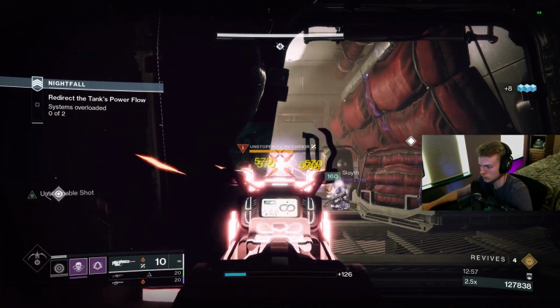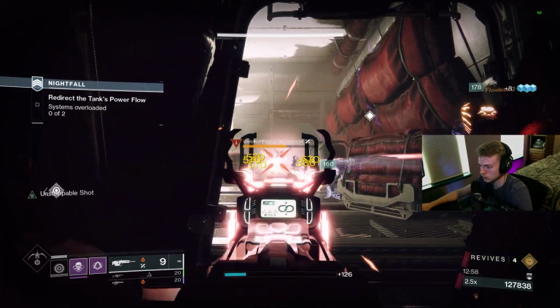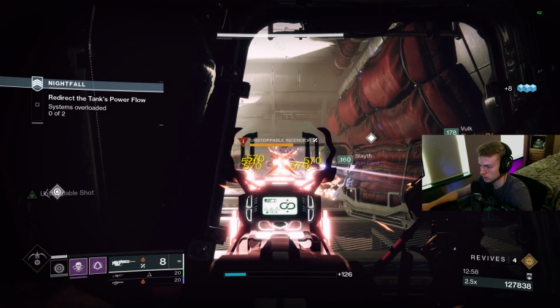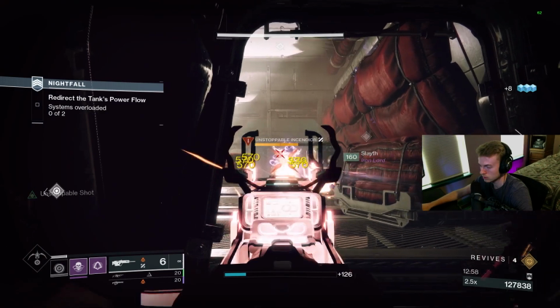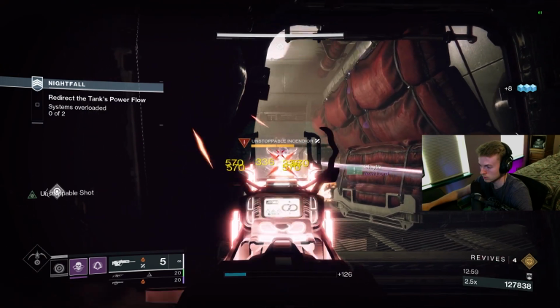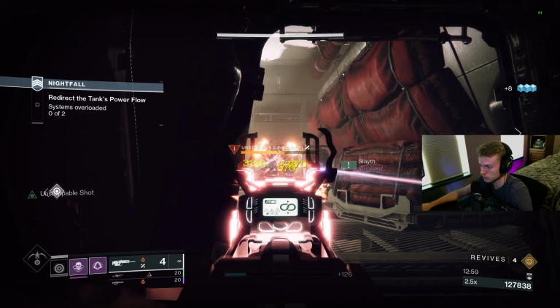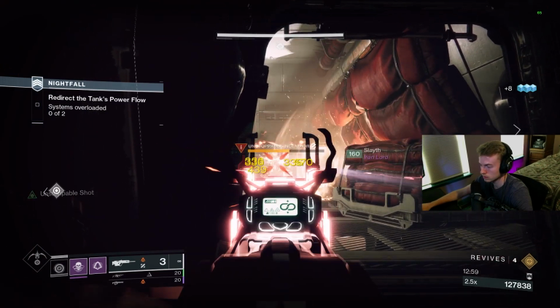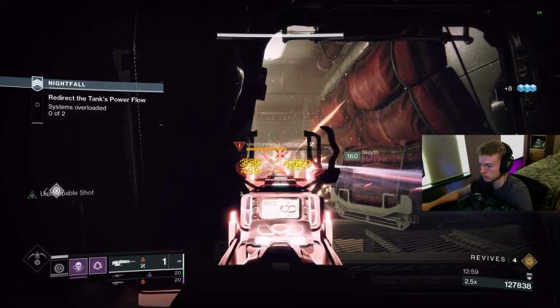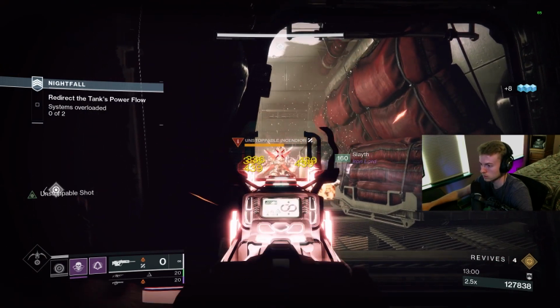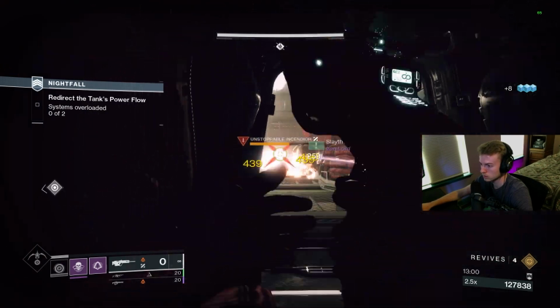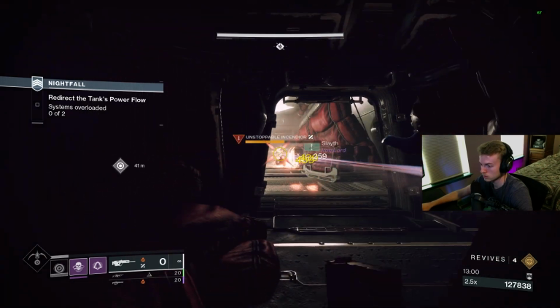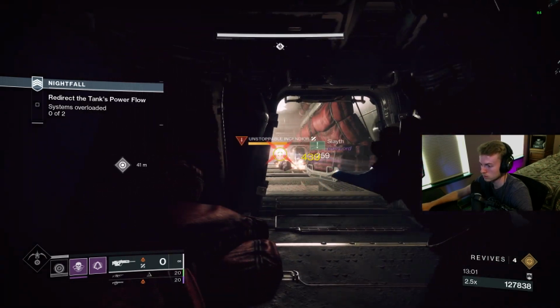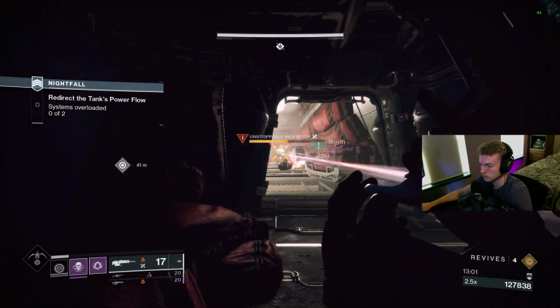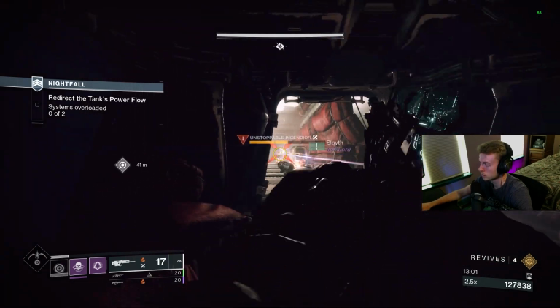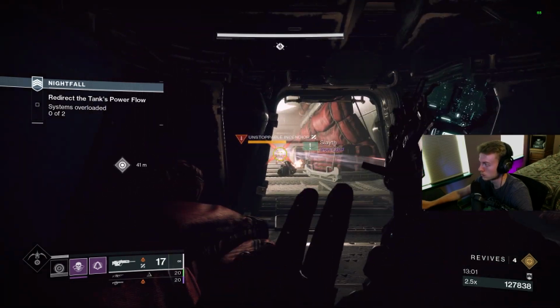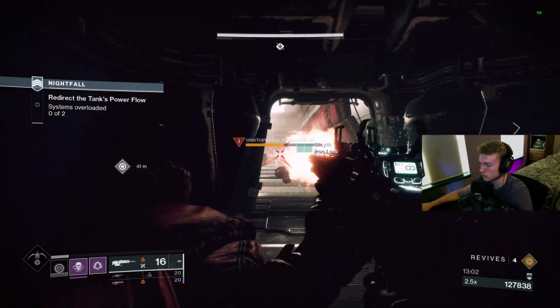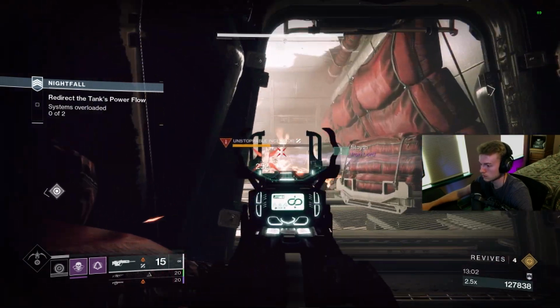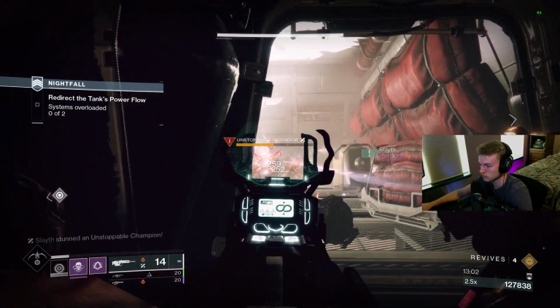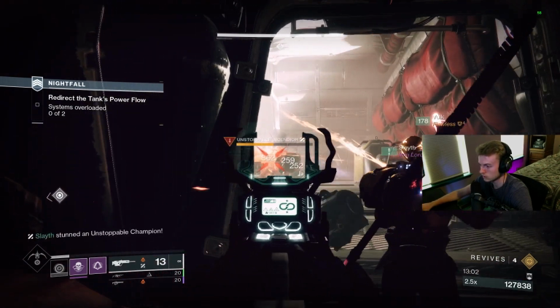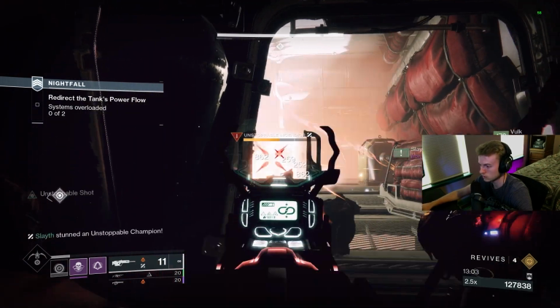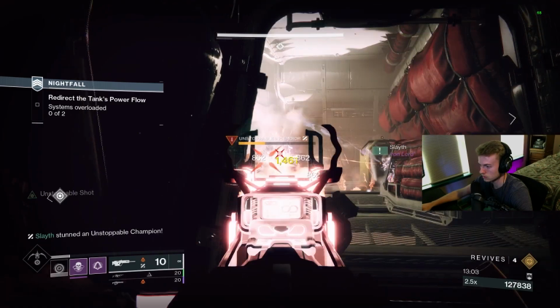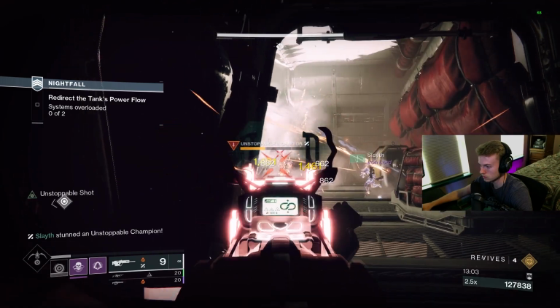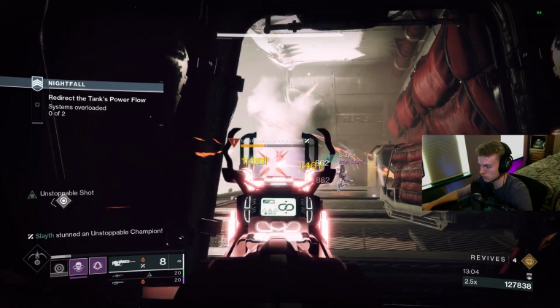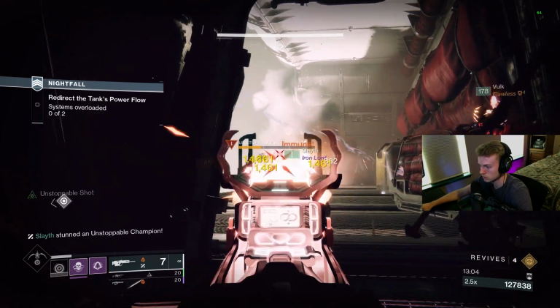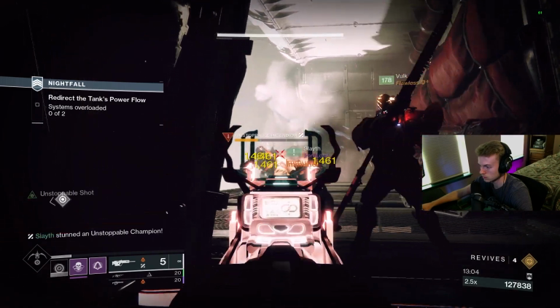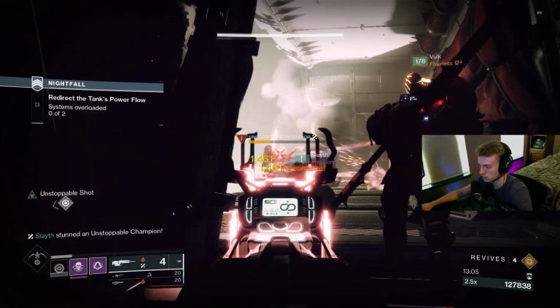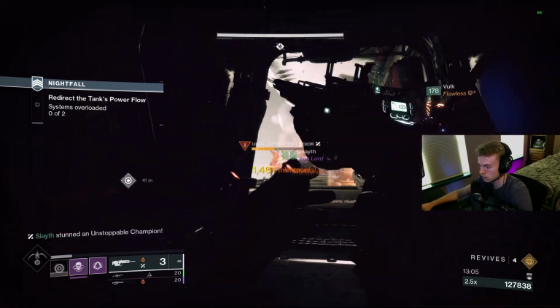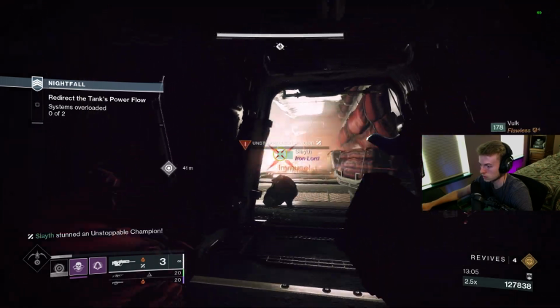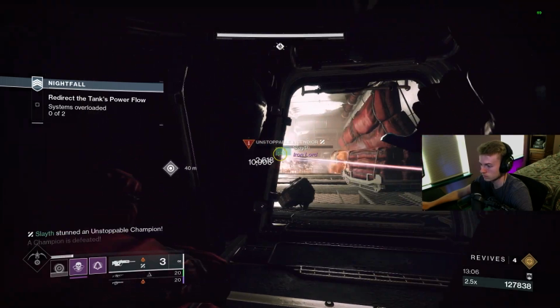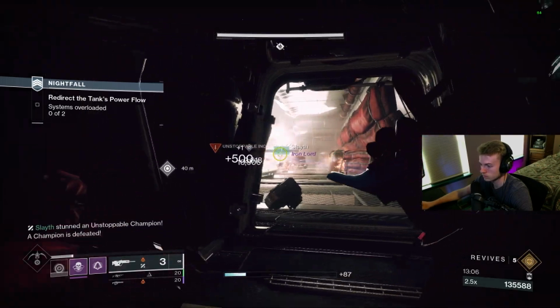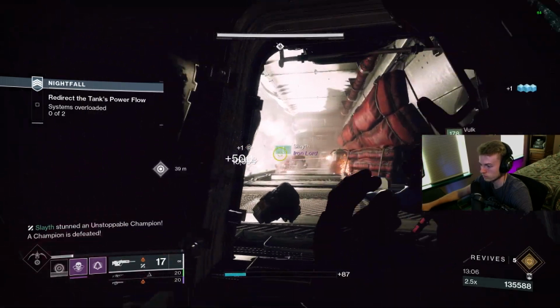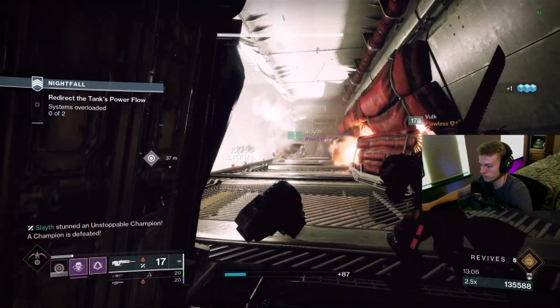So having ammo at the ready makes taking down mini bosses way easier. You don't have to do this for every GM, especially if you take in weapons with generally good ammo economy like linear fusion rifles, but if you bring something like Gjallarhorn and rockets in, this helps a ton.